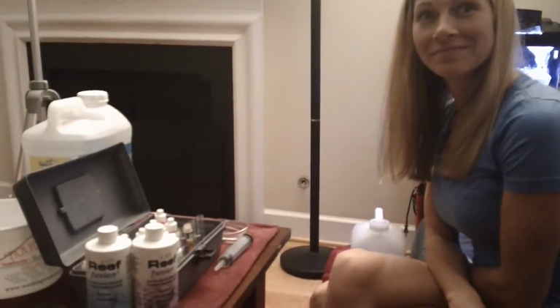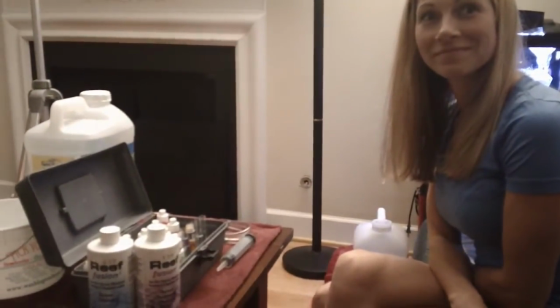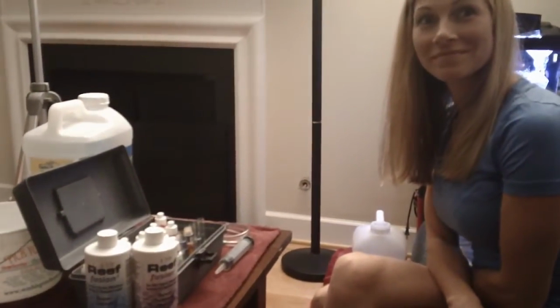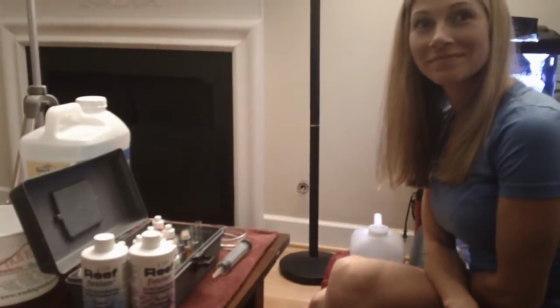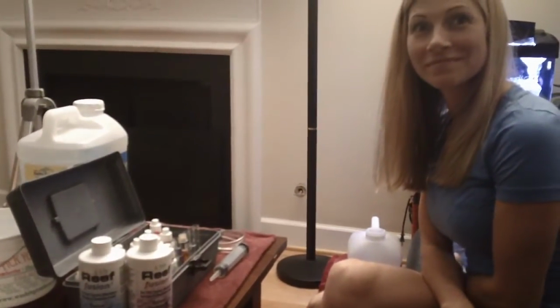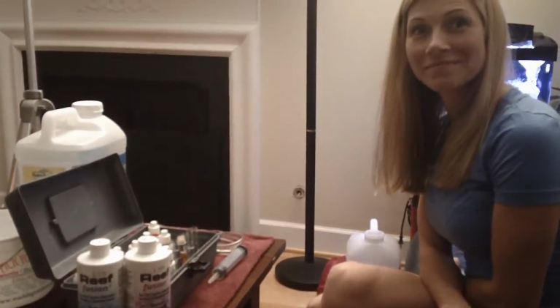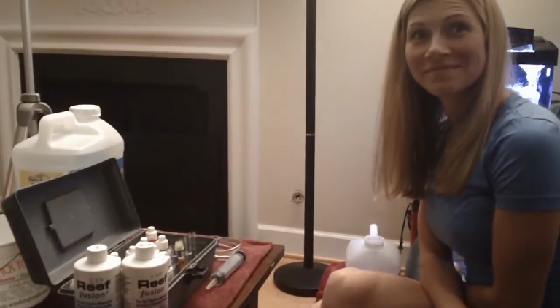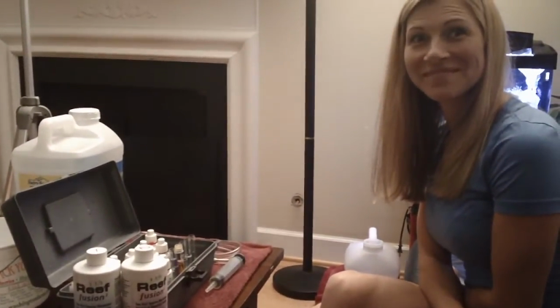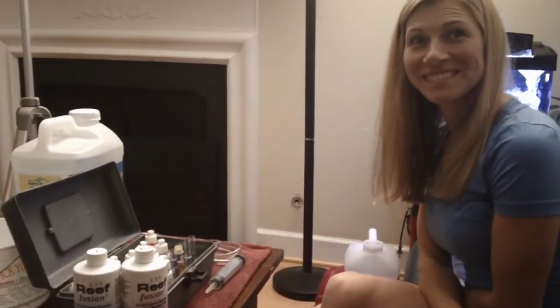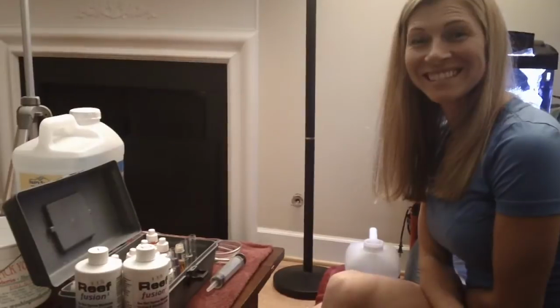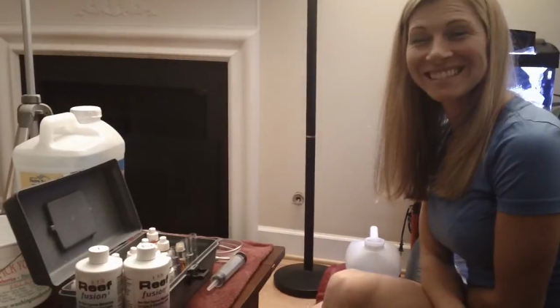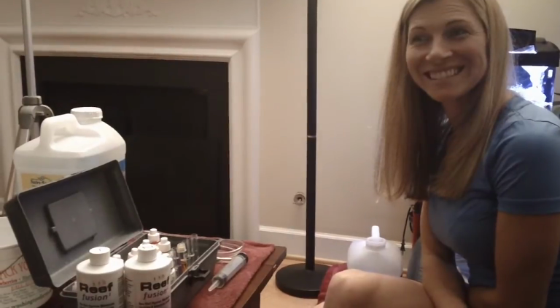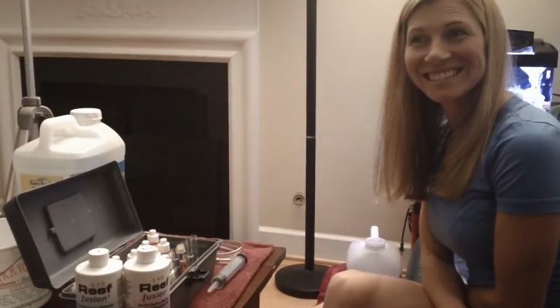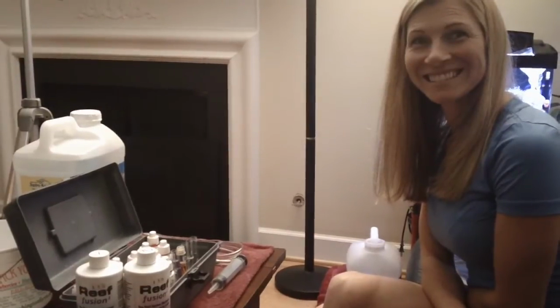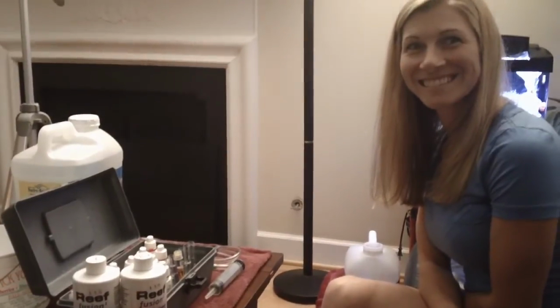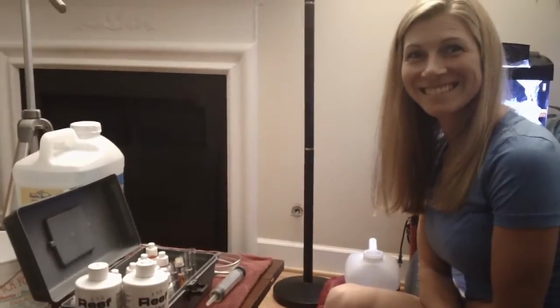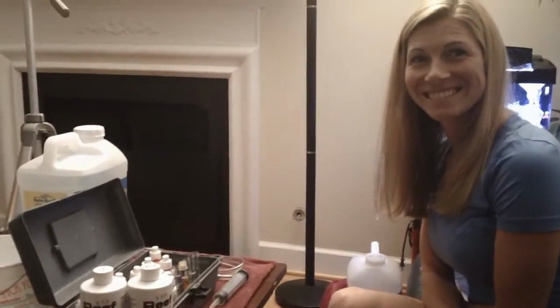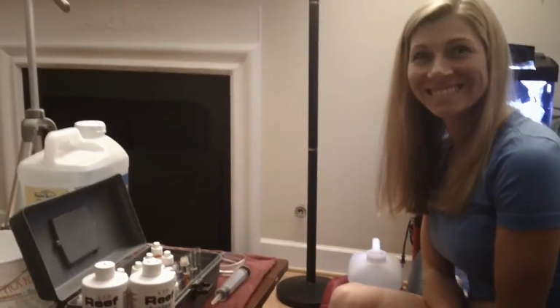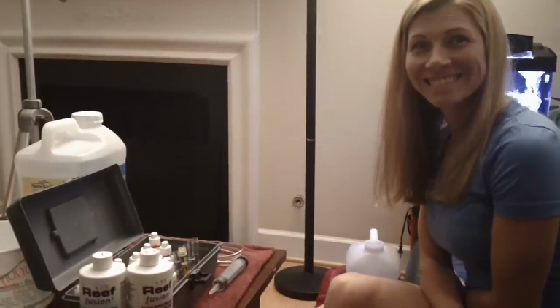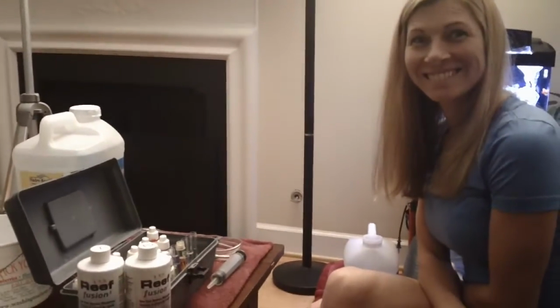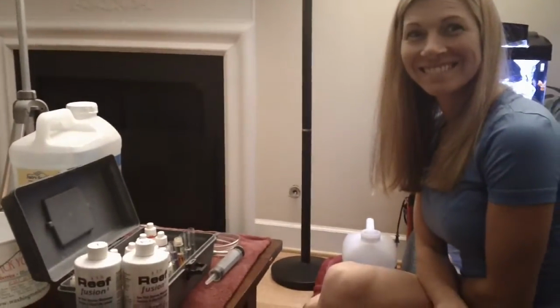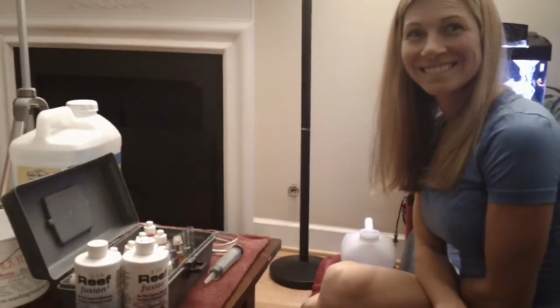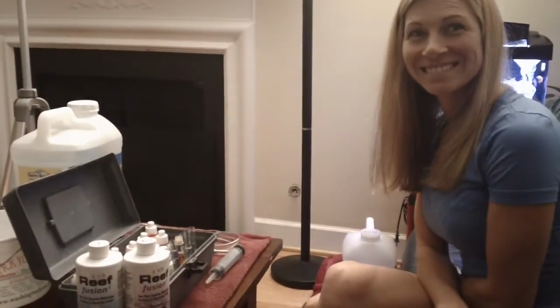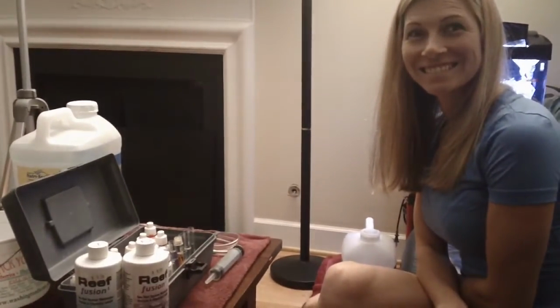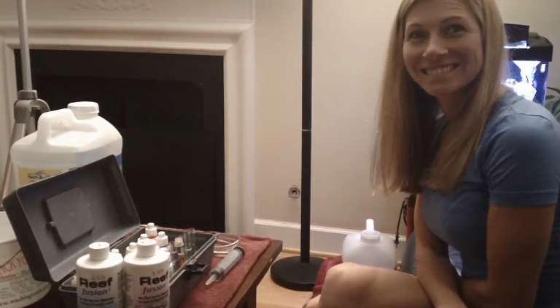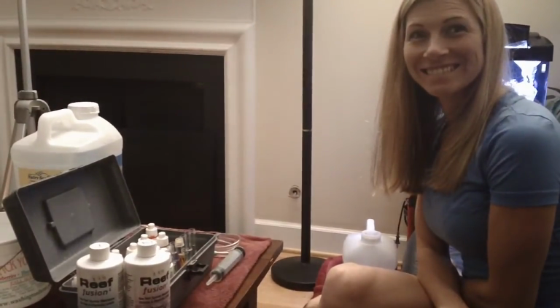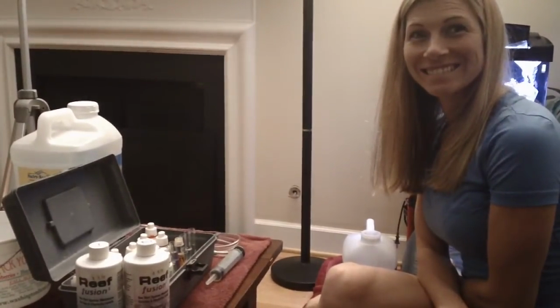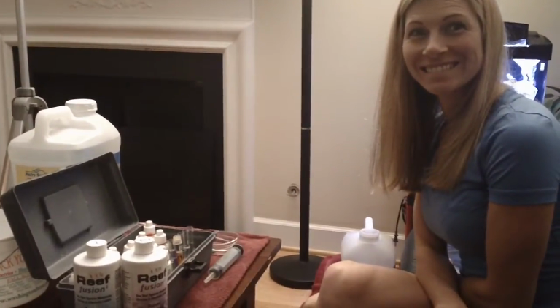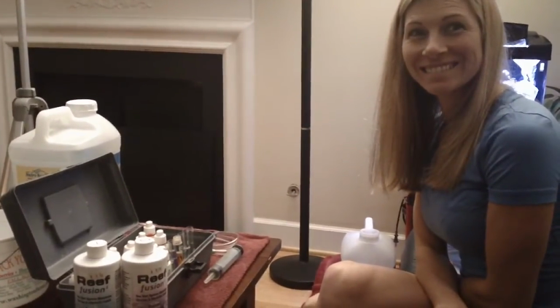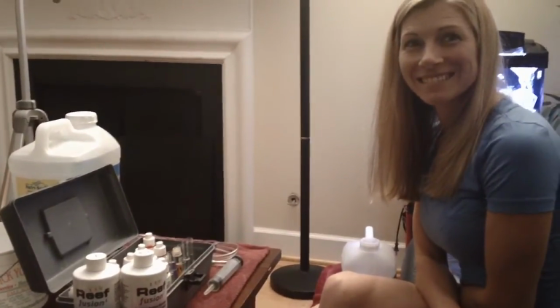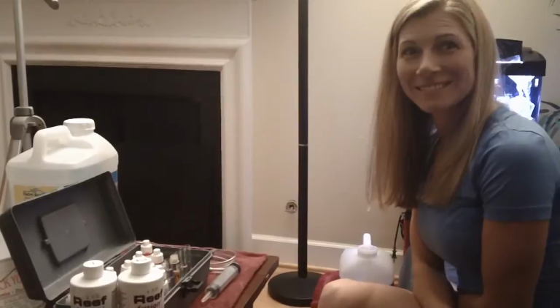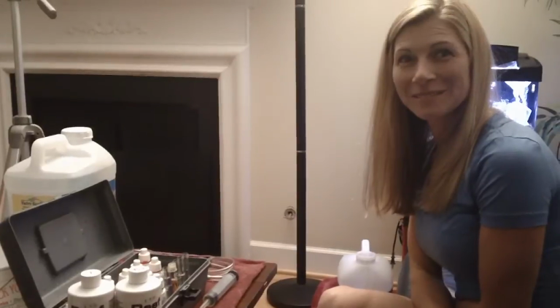This is Smiley Dakota for Aquarium Outfitters doing her water tests. We thank you all for watching, and please support your local fish store.